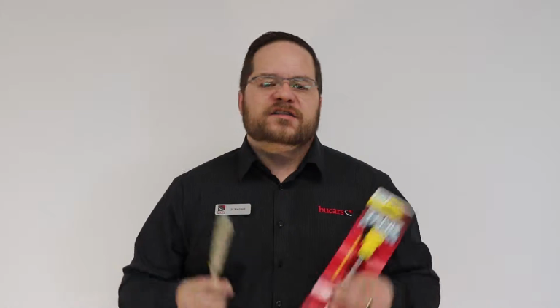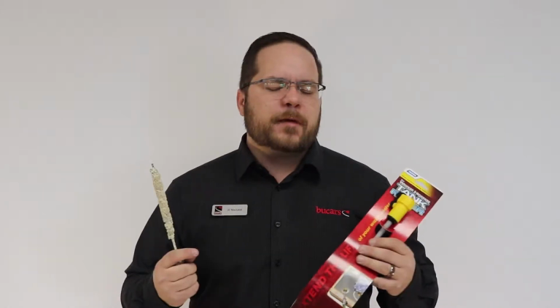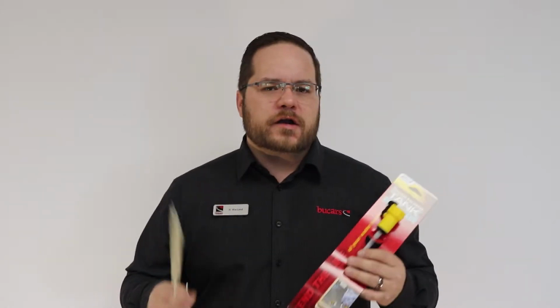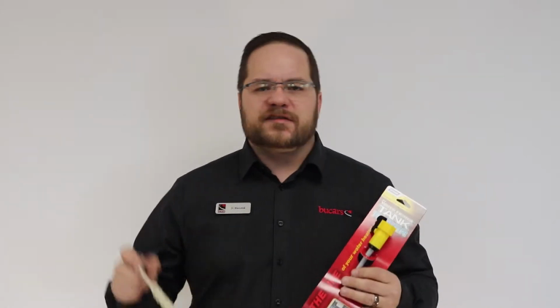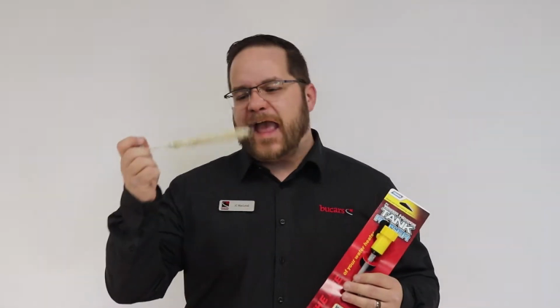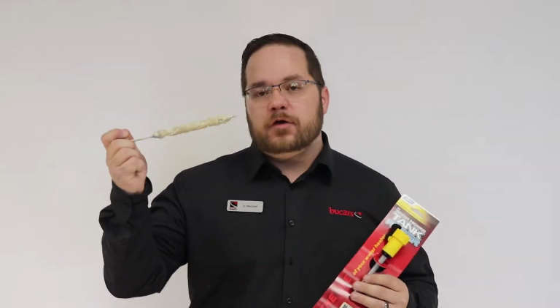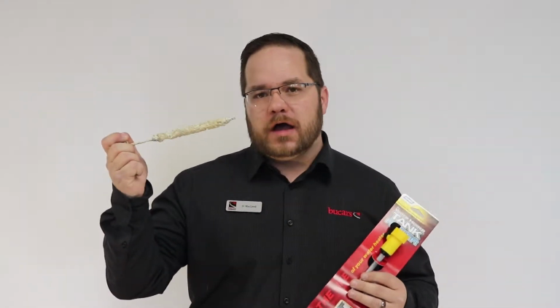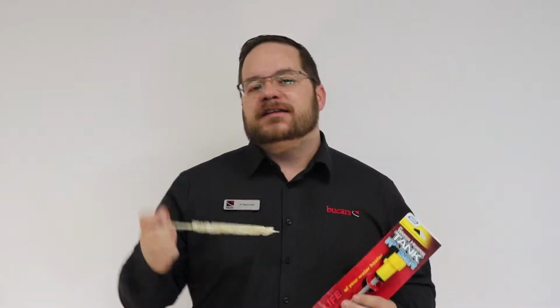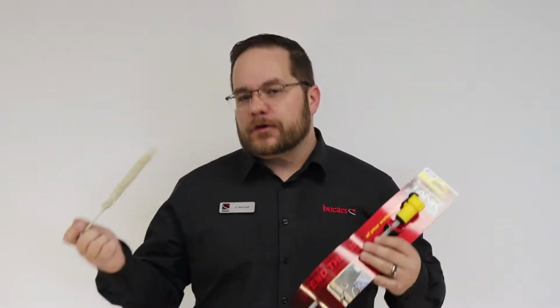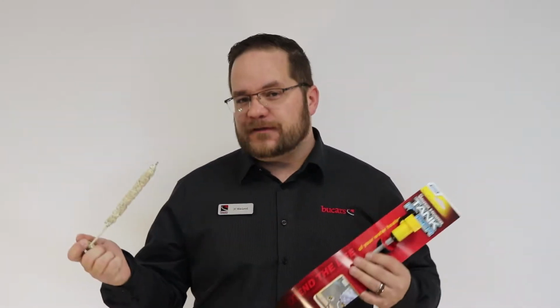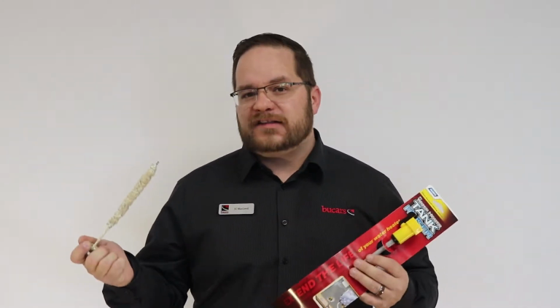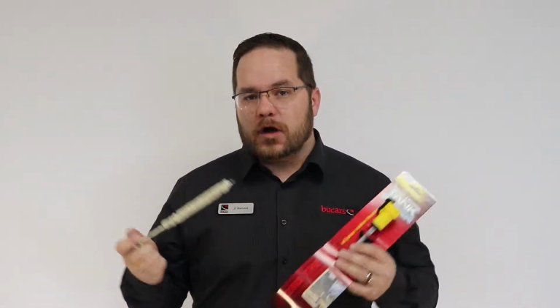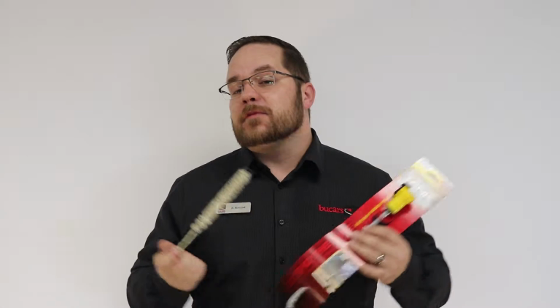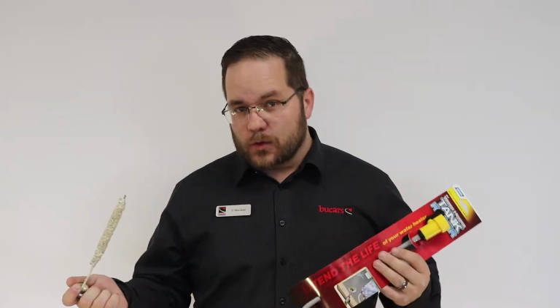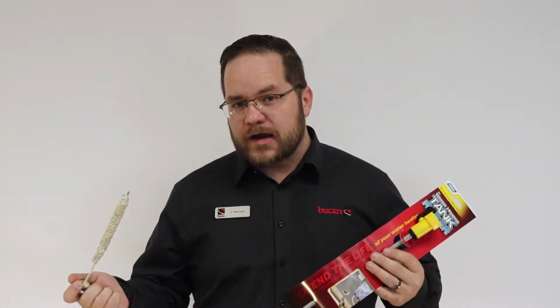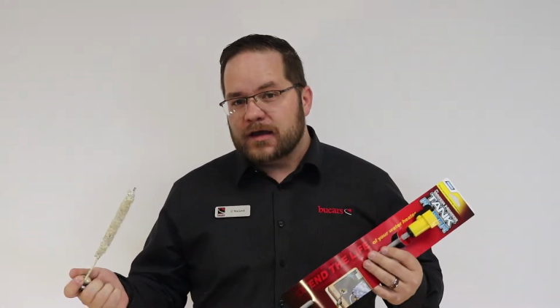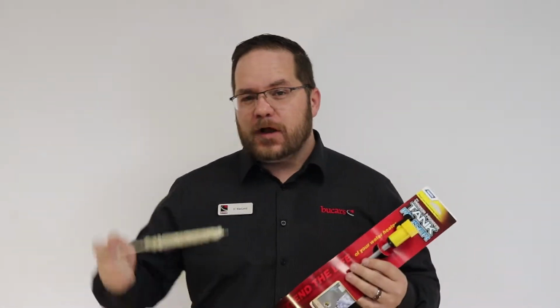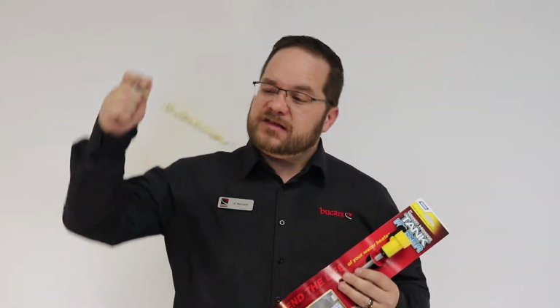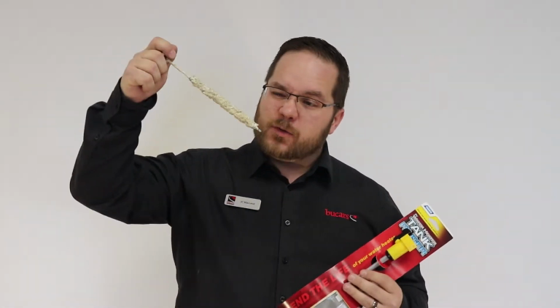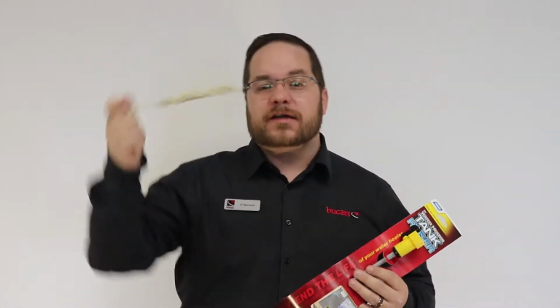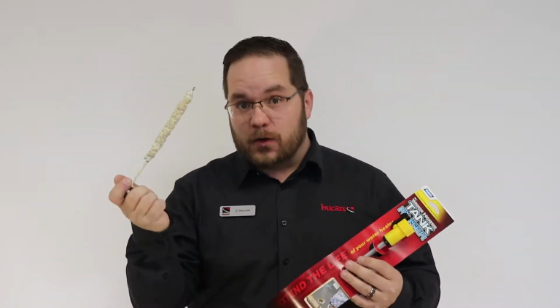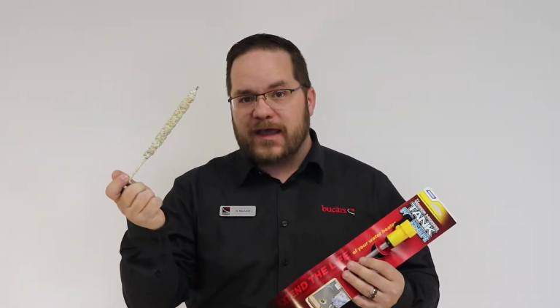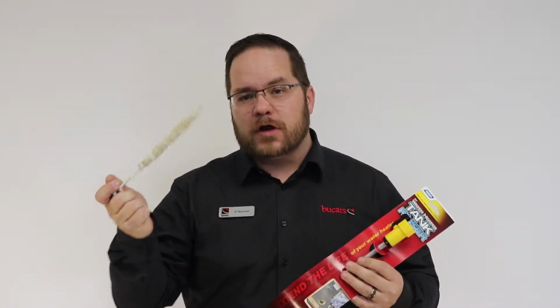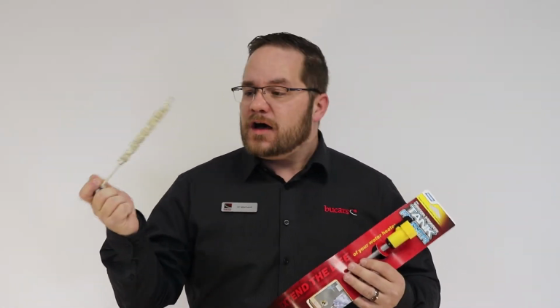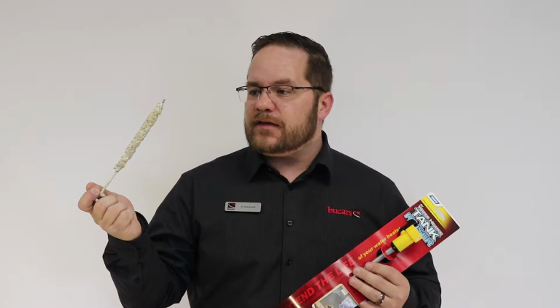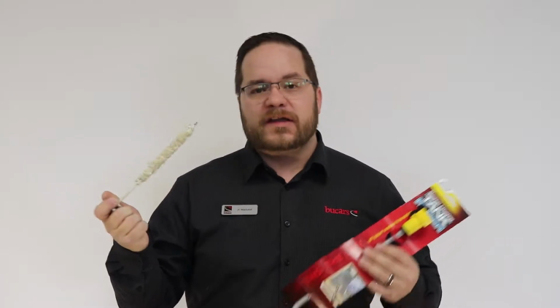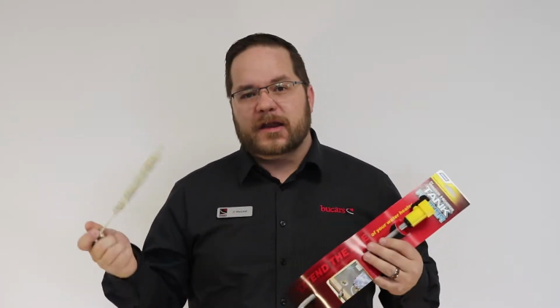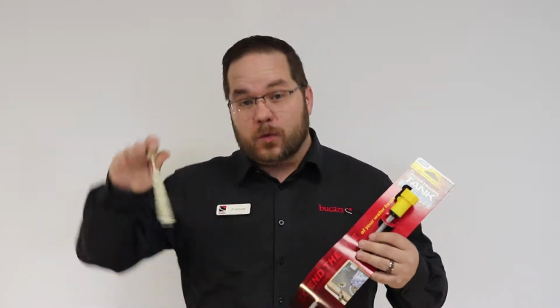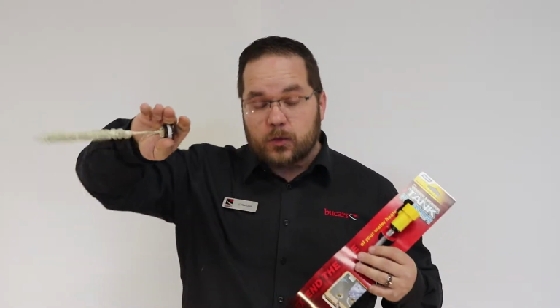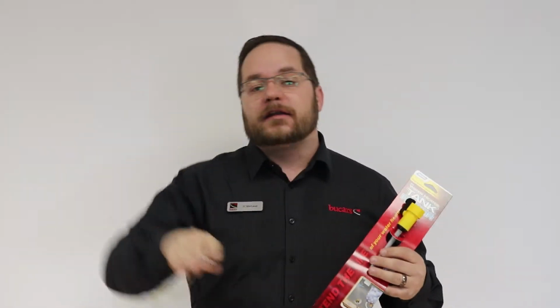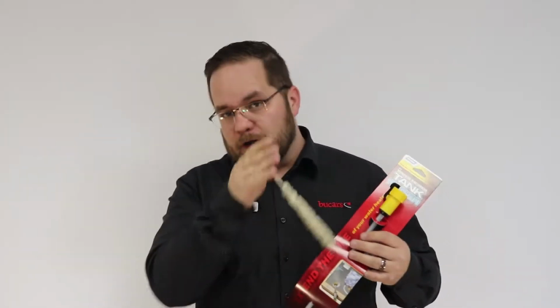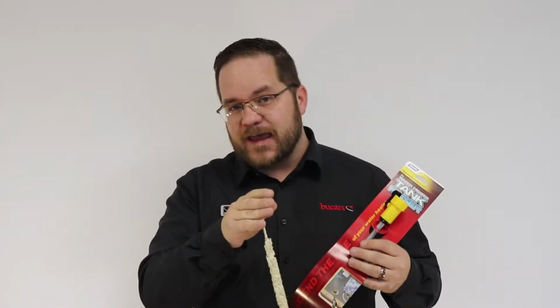Suburban water heaters use an anode rod to take all the corrosive elements out of your water and protect your water heater. The problem is, as your water eats away at the anode rod, a lot of this debris and sediment will settle in the bottom of the tank.